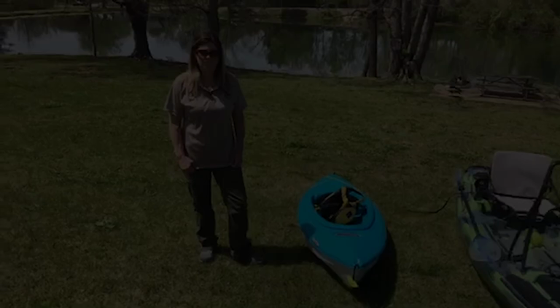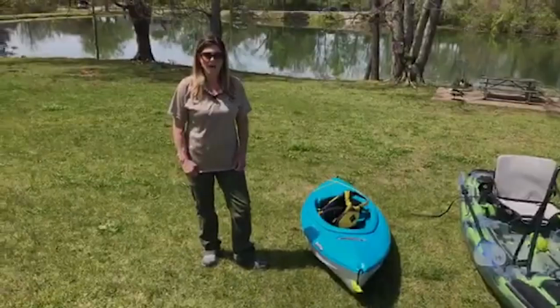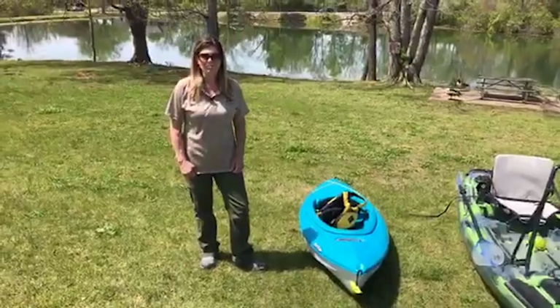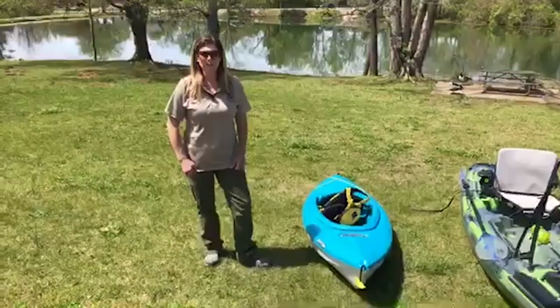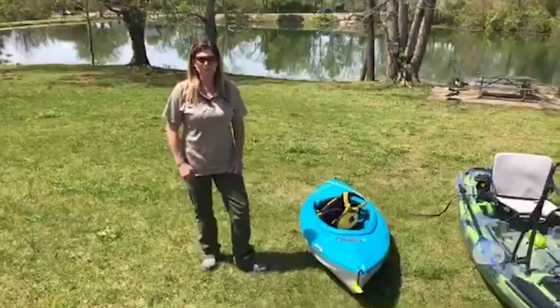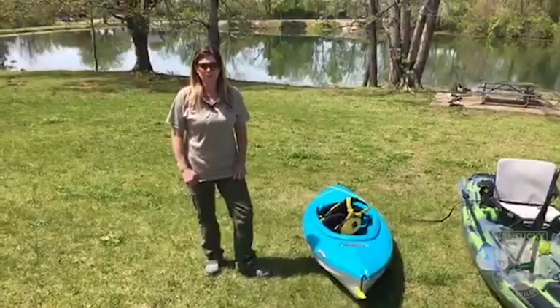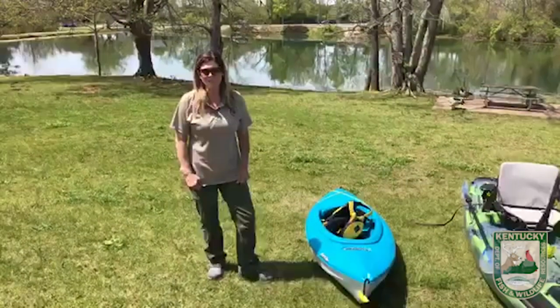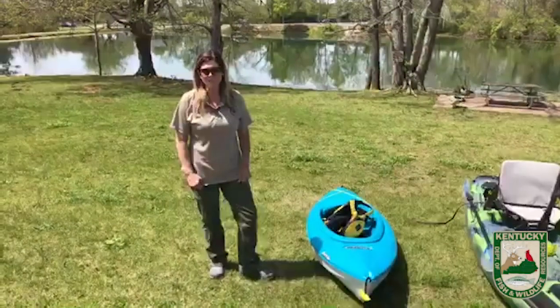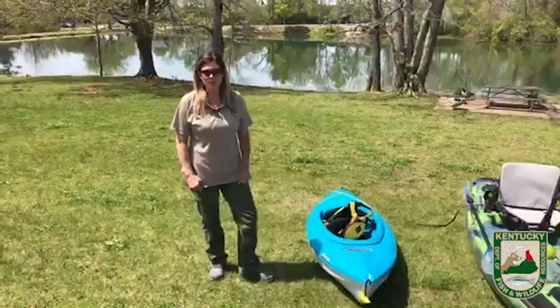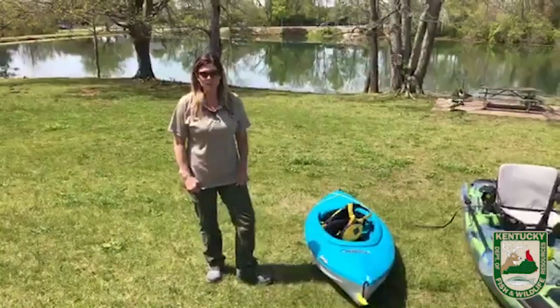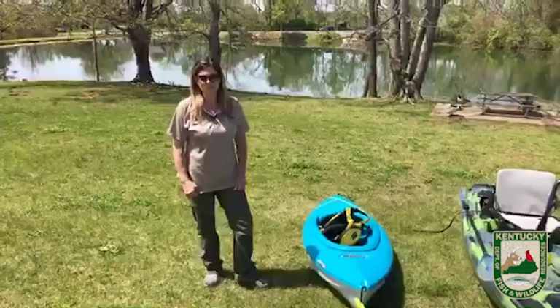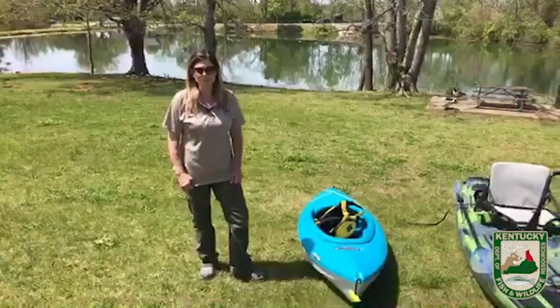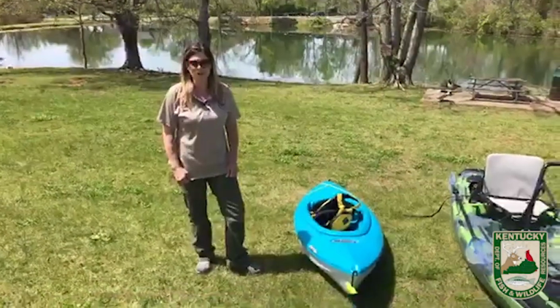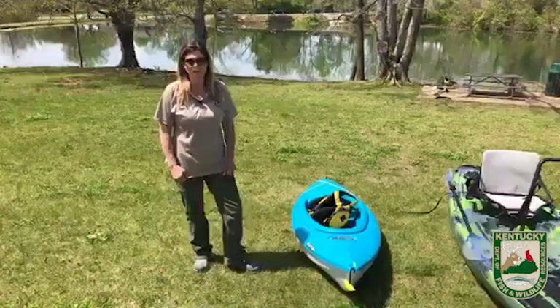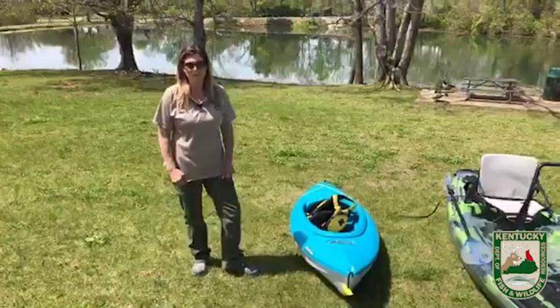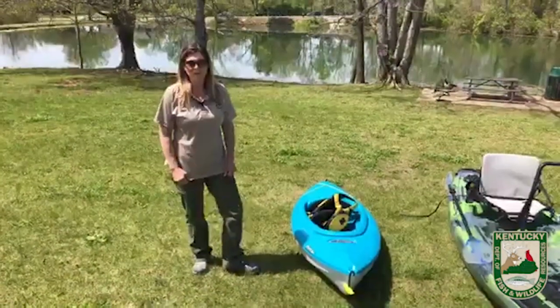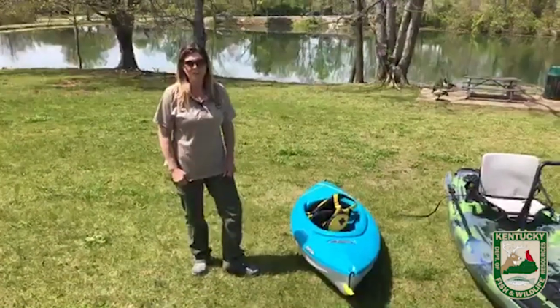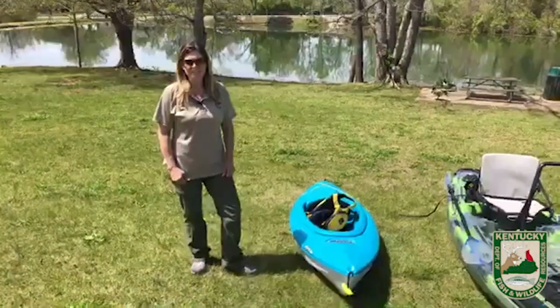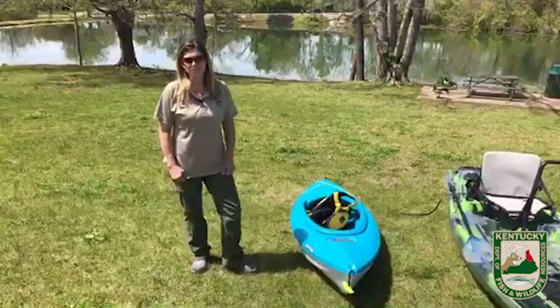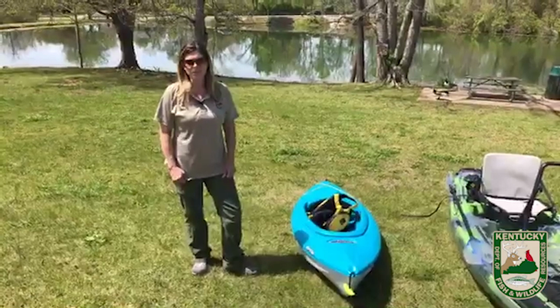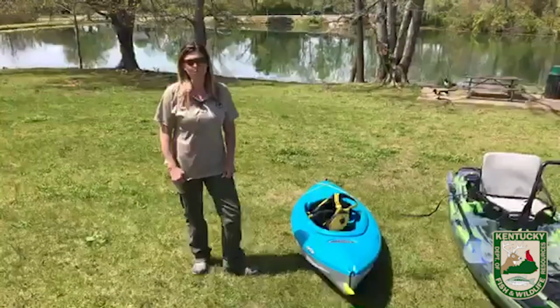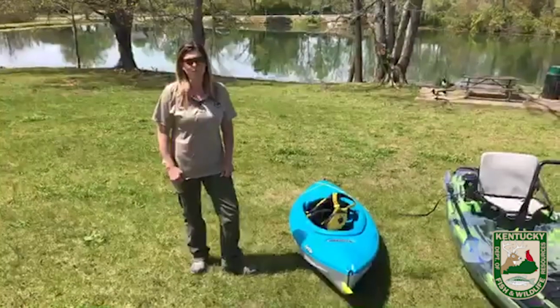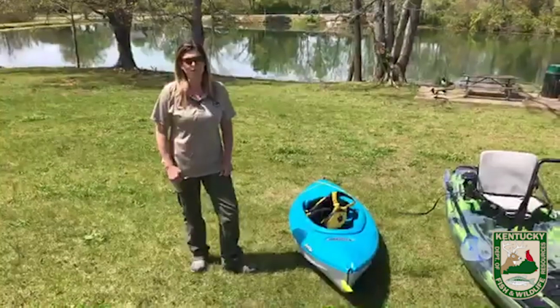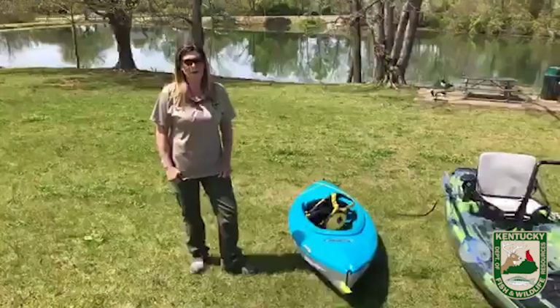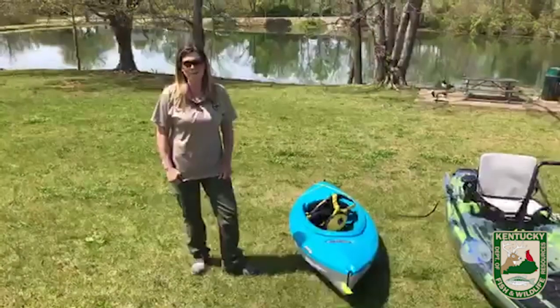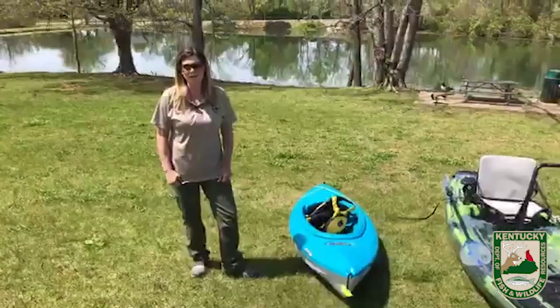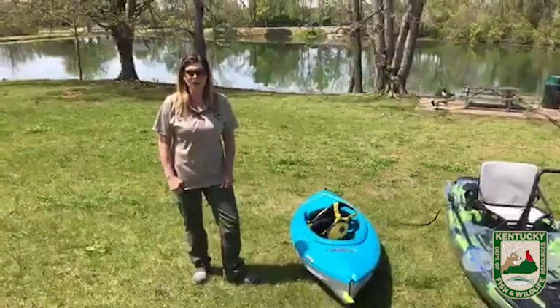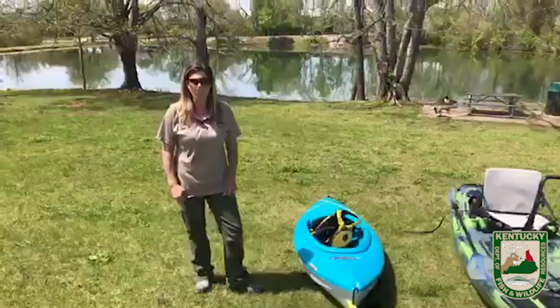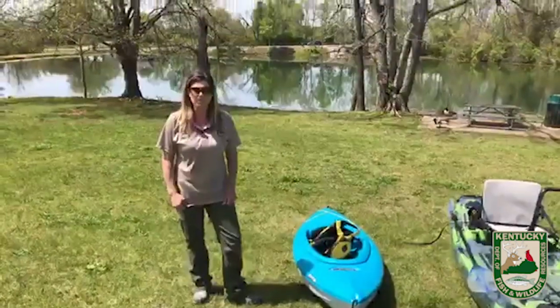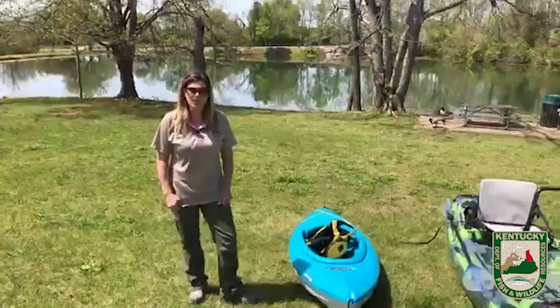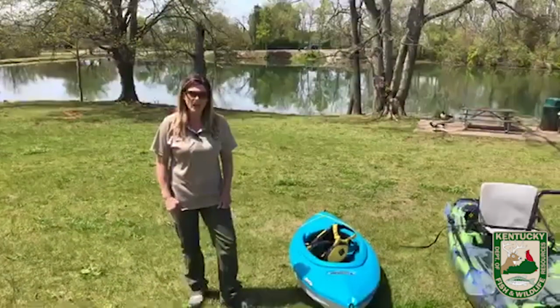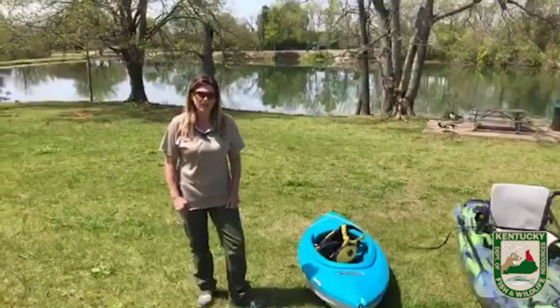Hi, I'm Terri Brunges, Wildlife Biologist with Kentucky Fish and Wildlife. Today I'm going to share a little bit with you about one of my favorite hobbies, kayaking.